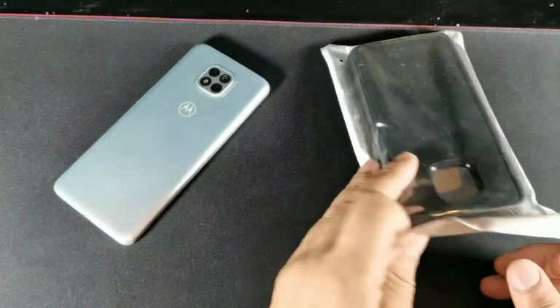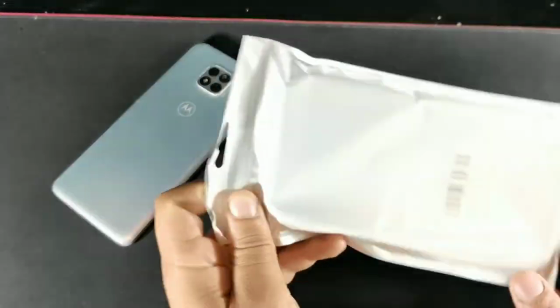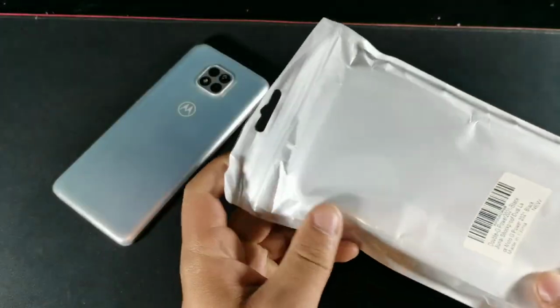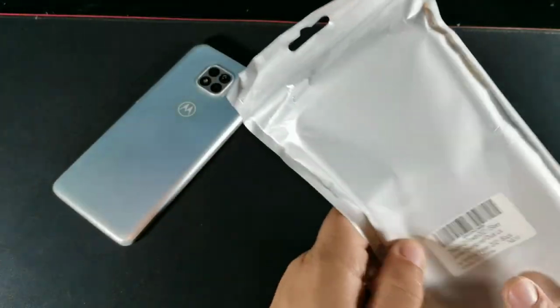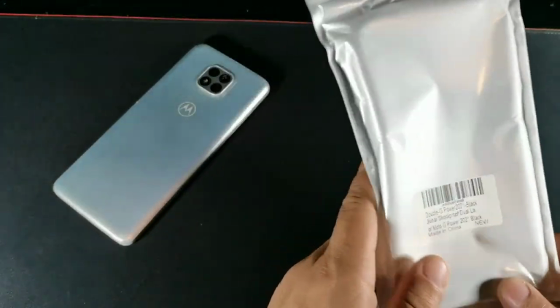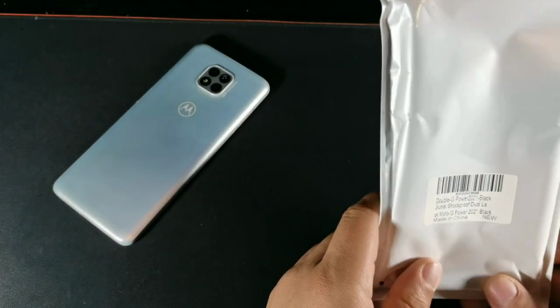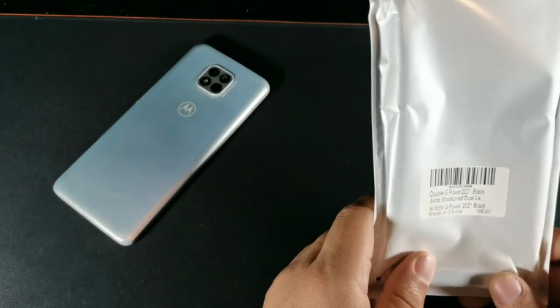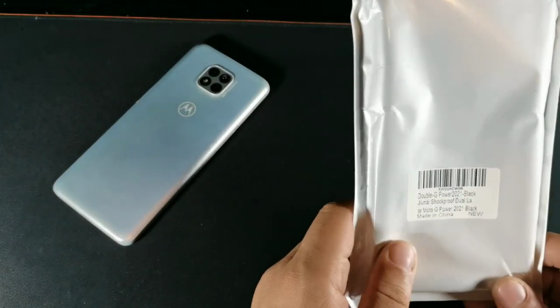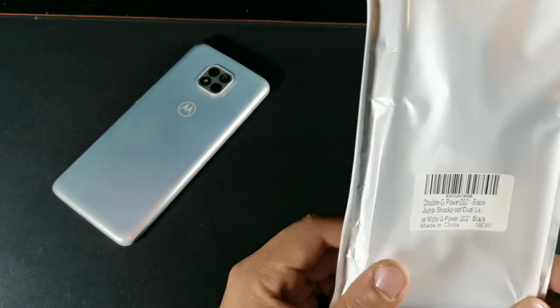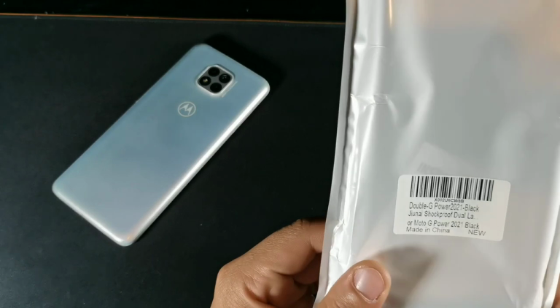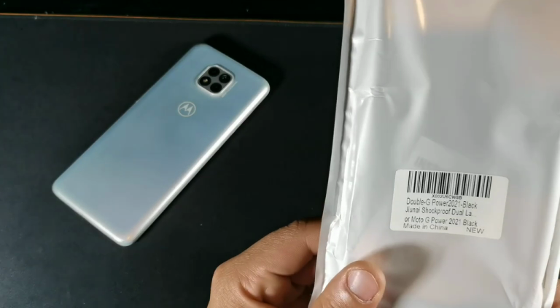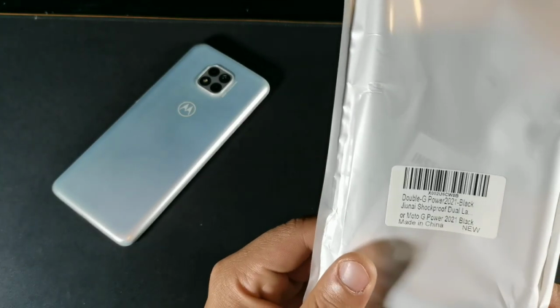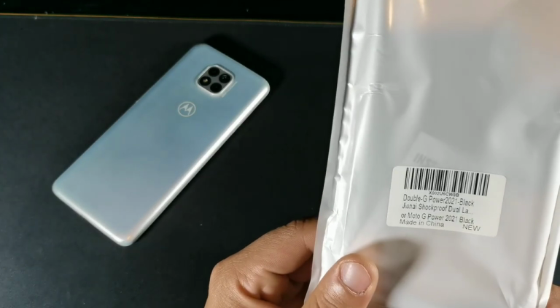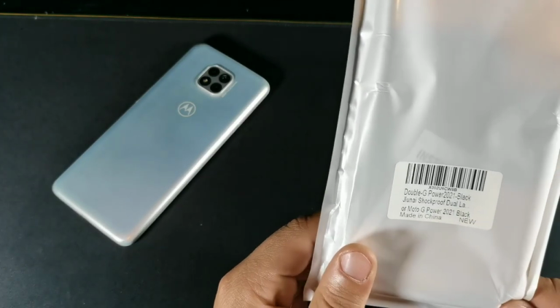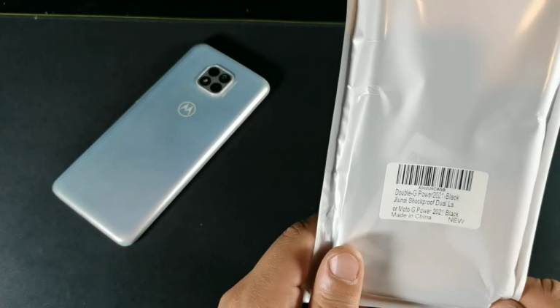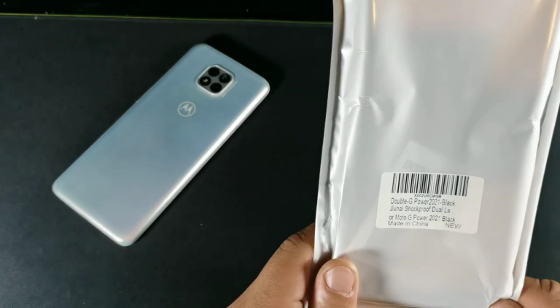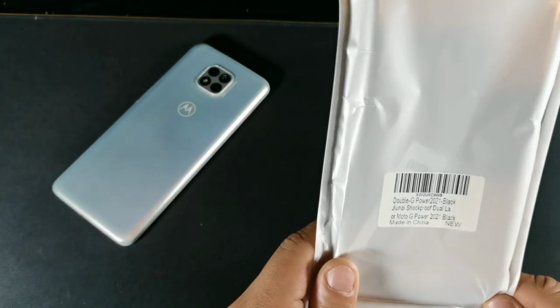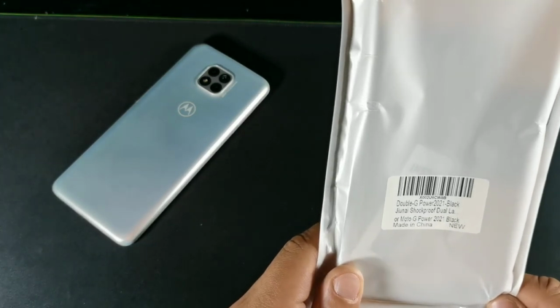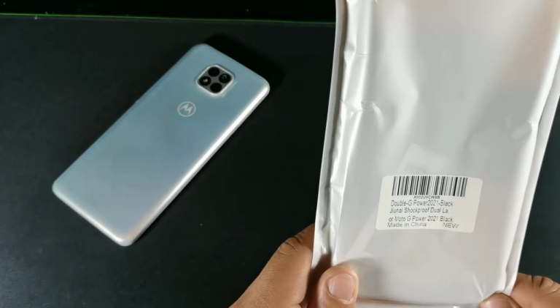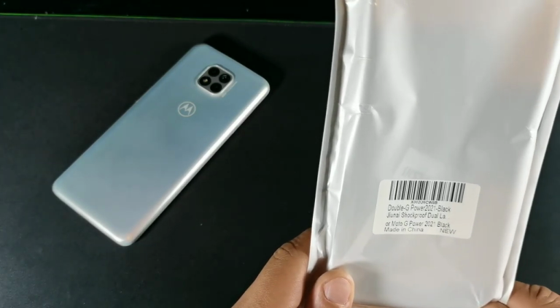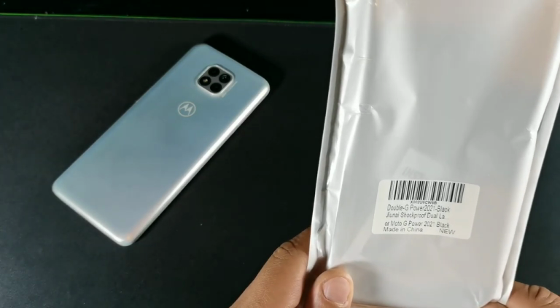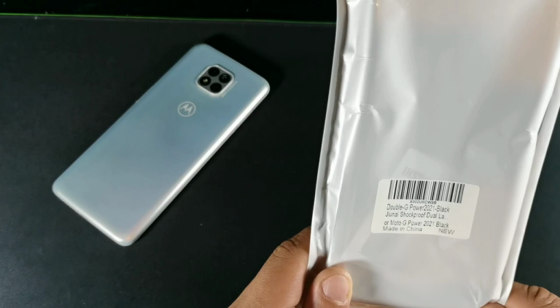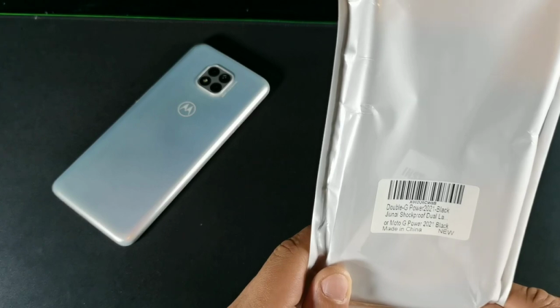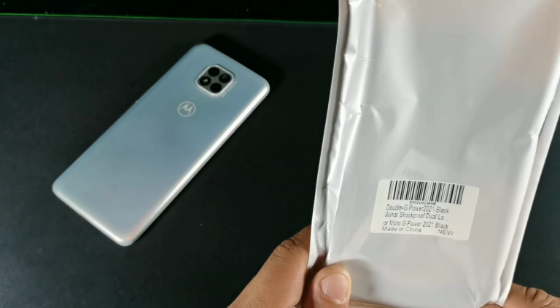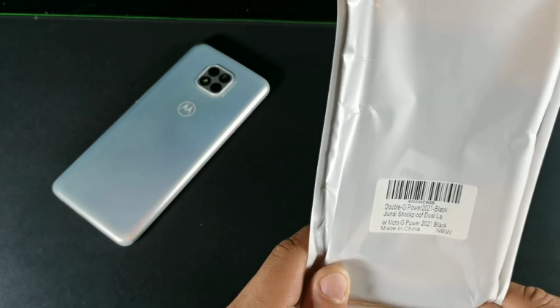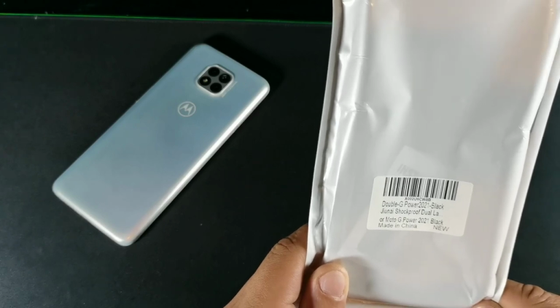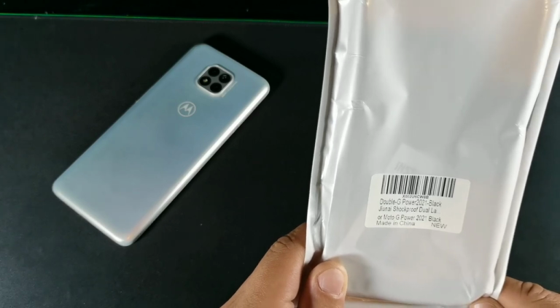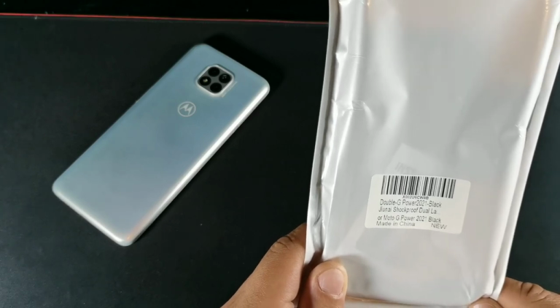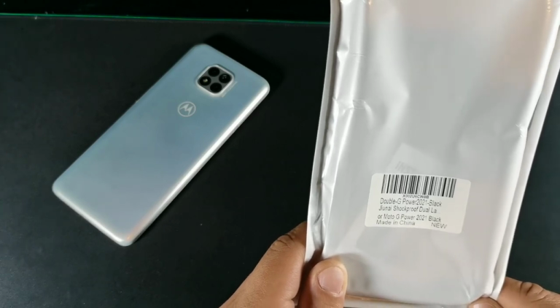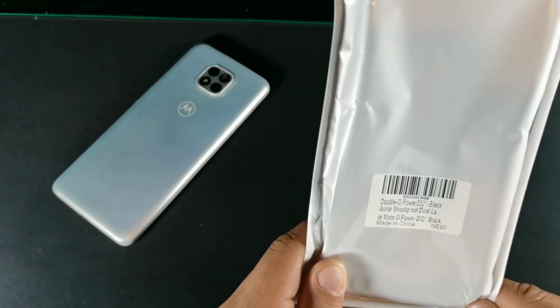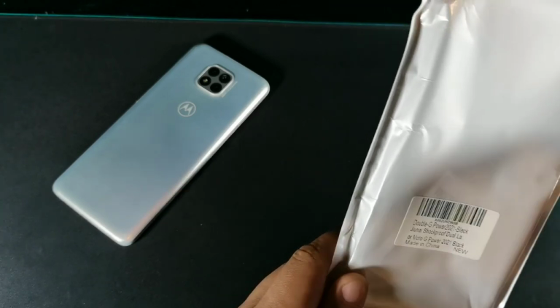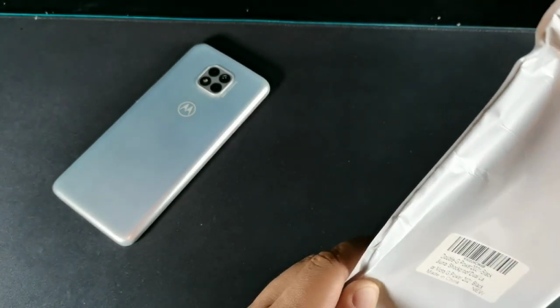So let's go ahead and see right here — this is the packaging. It says Moto G Power 2021, black, Ginn shockproof dual layer, Moto G Power 2021 in black color.